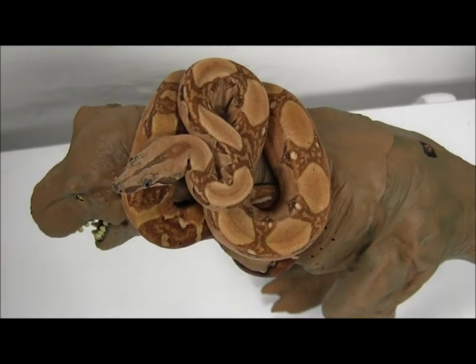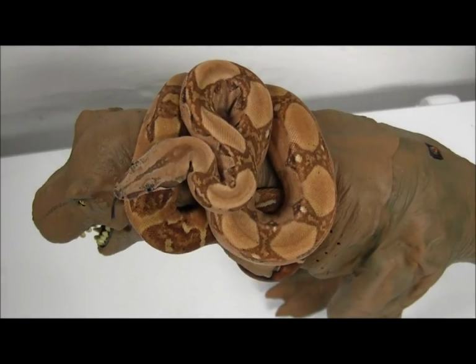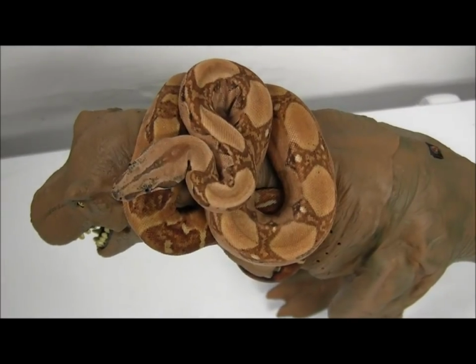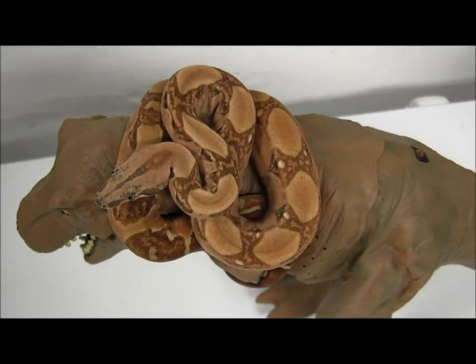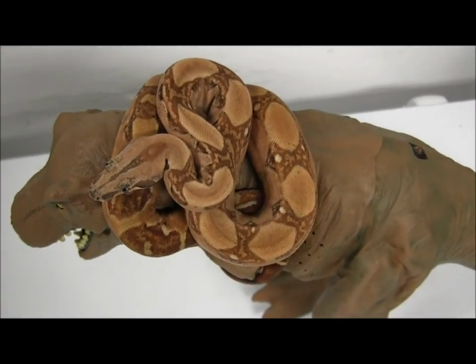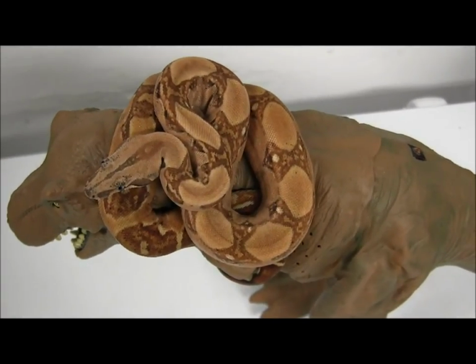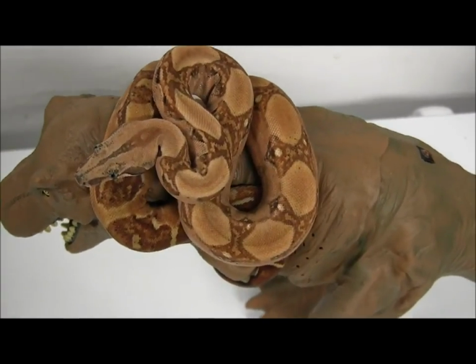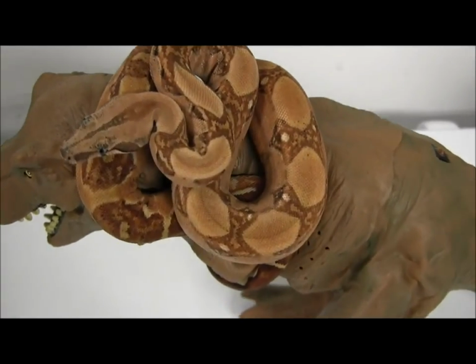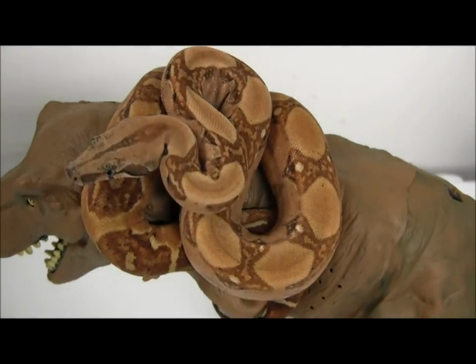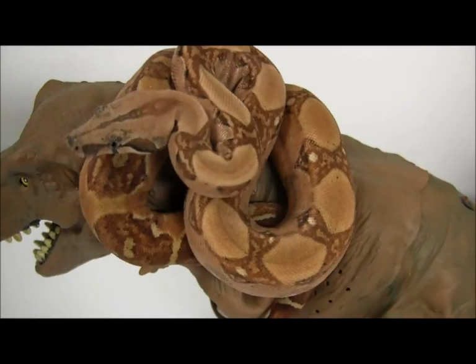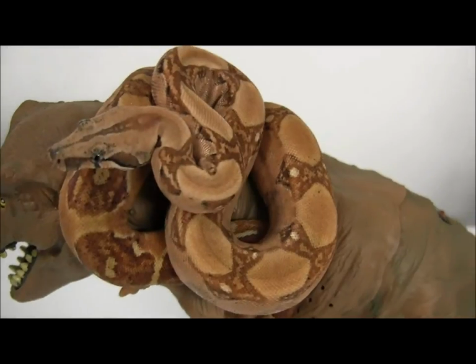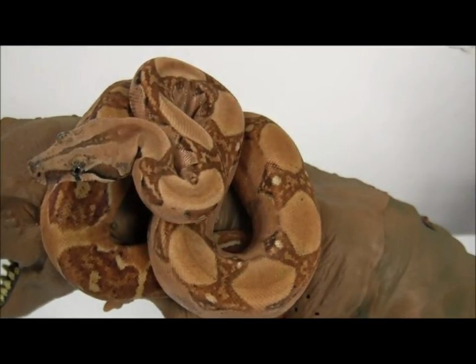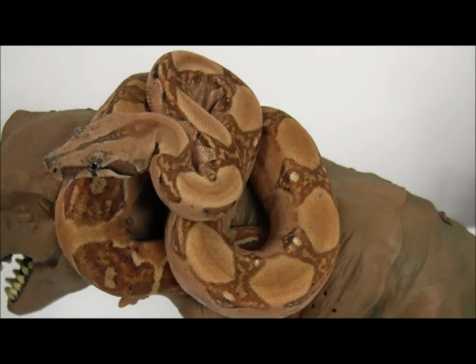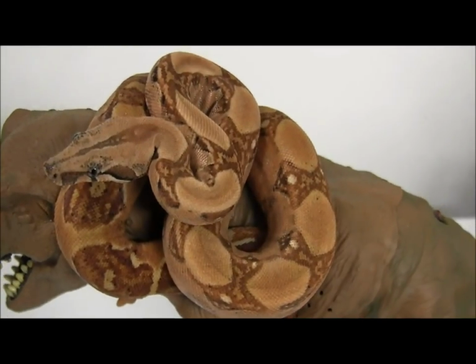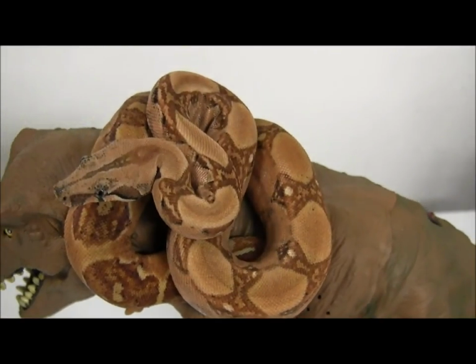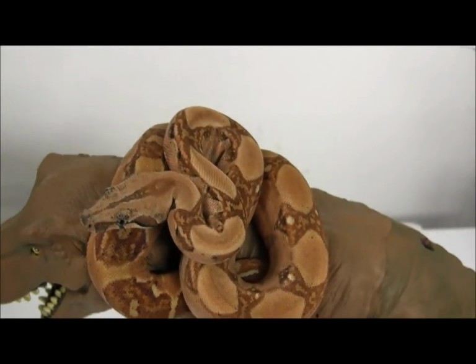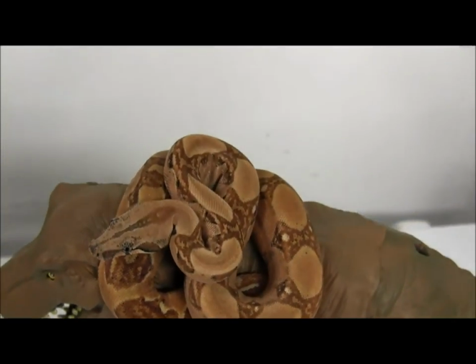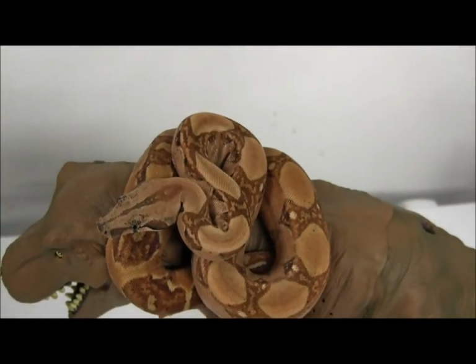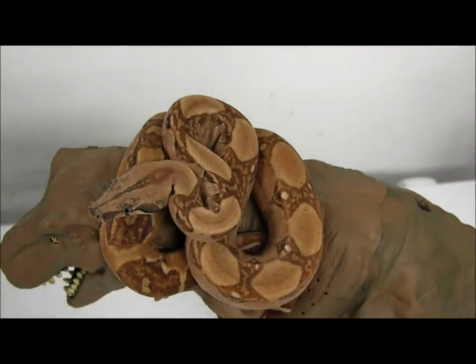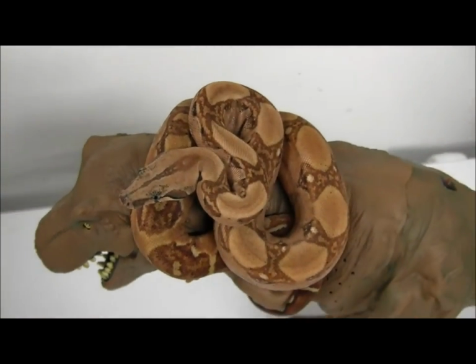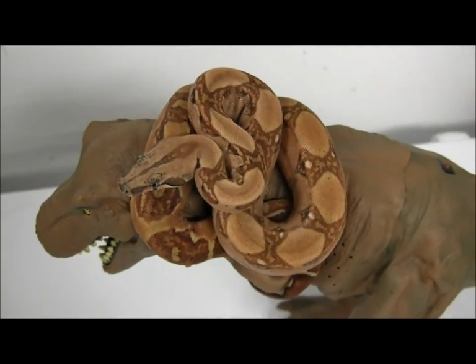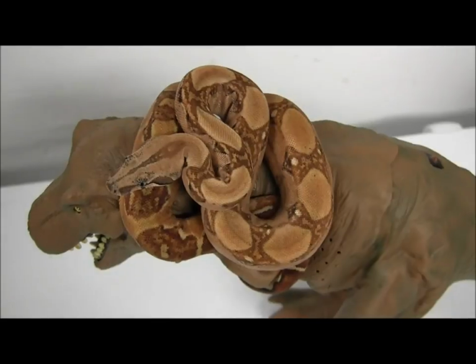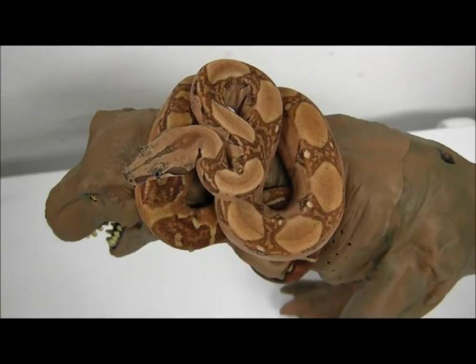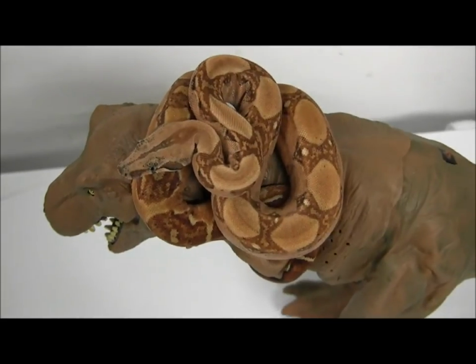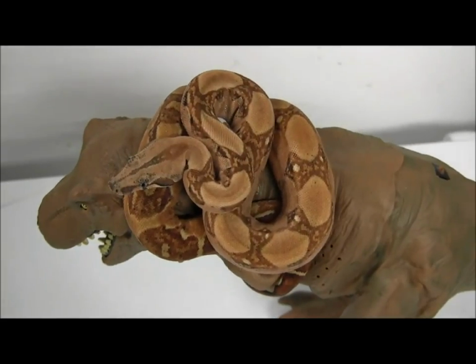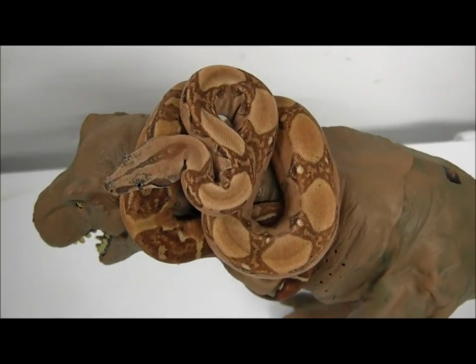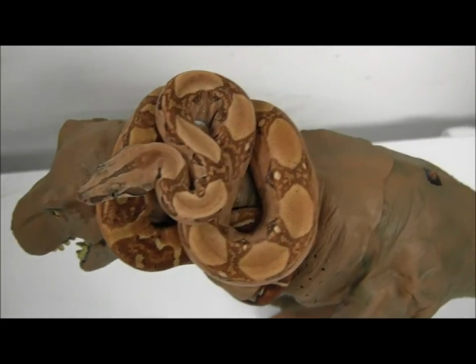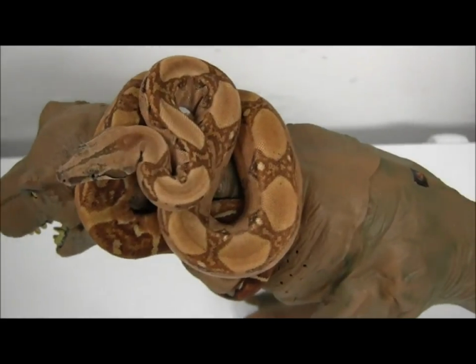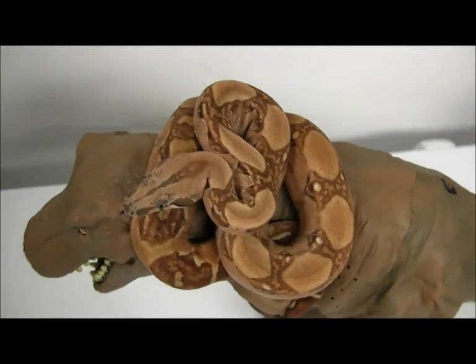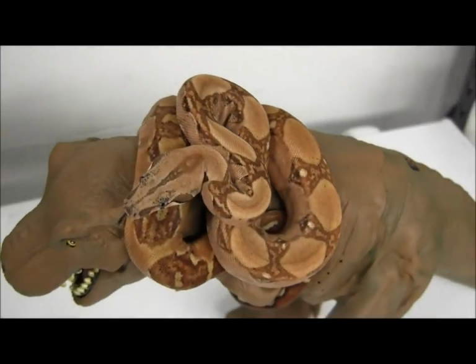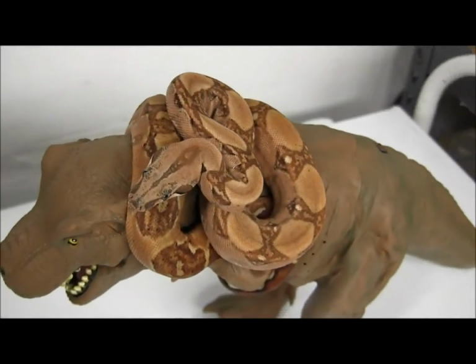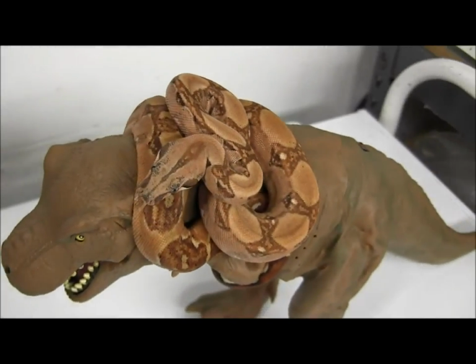Salmon boas are from the boa constrictor imperator family, so they're also known as common red-tailed boas or Colombian red-tailed boas. These guys can range in size from 6 feet up to 10 feet for mature adults, so definitely make sure you're prepared for a bit of a larger adult animal when you get these.